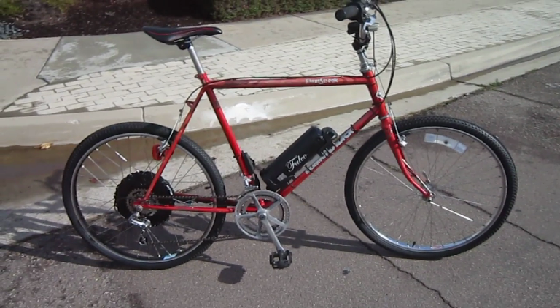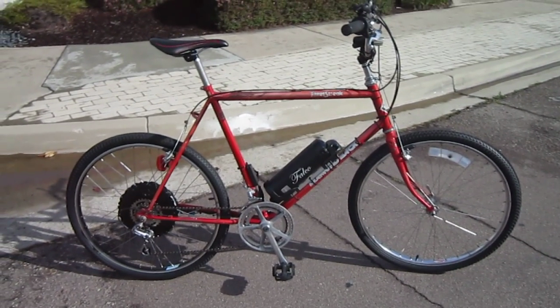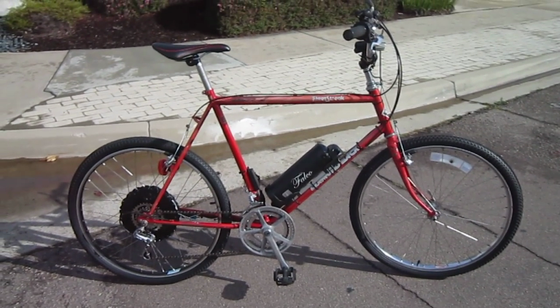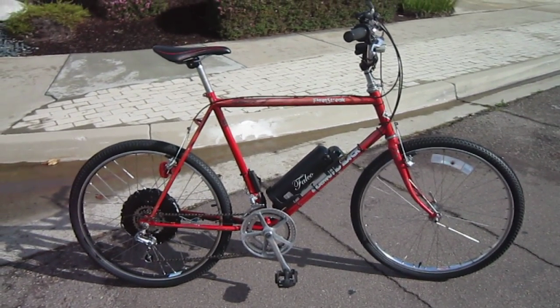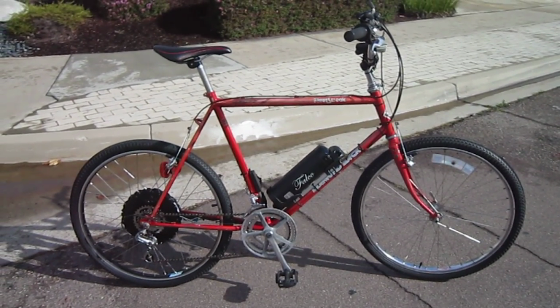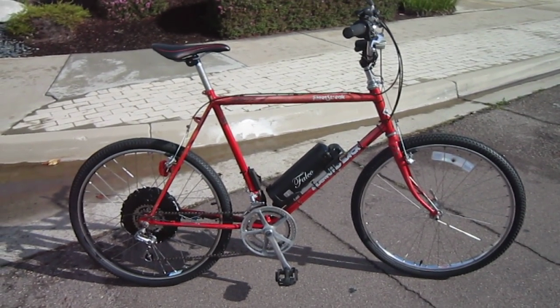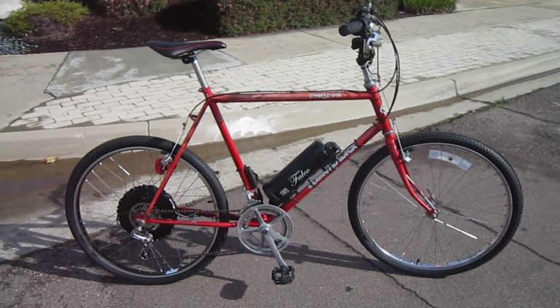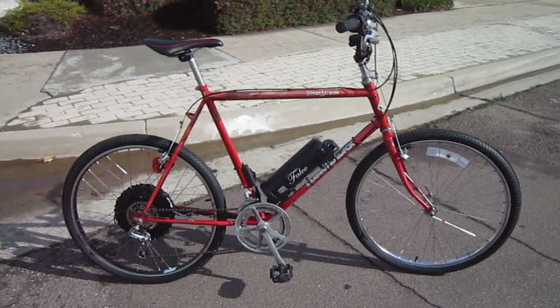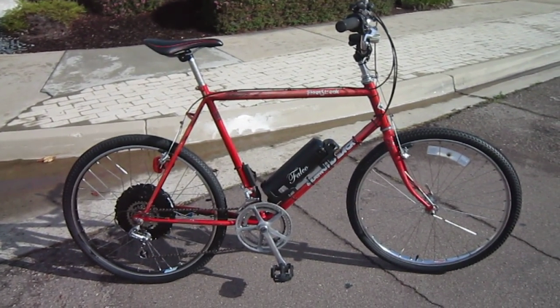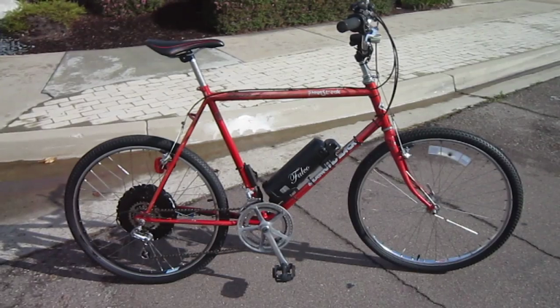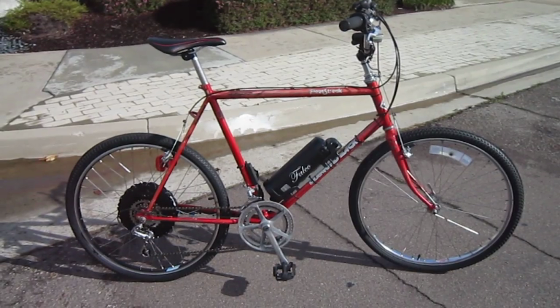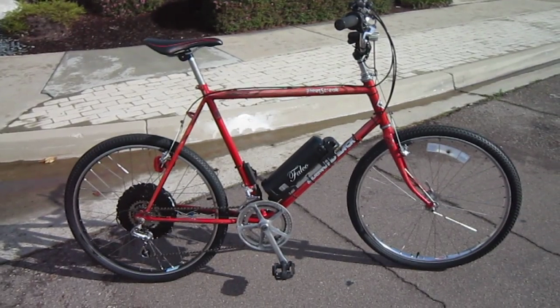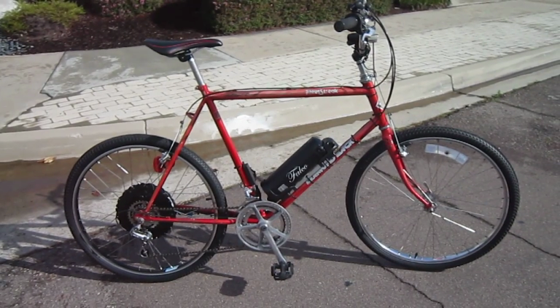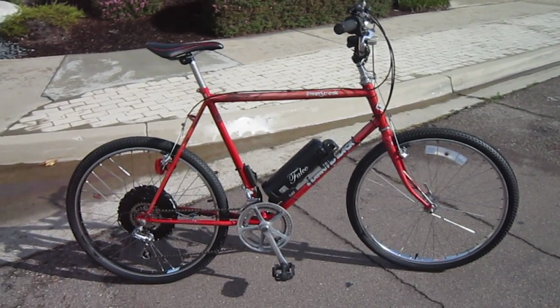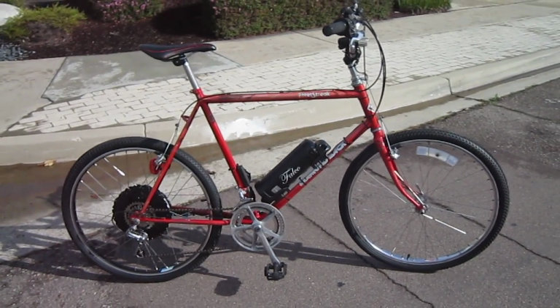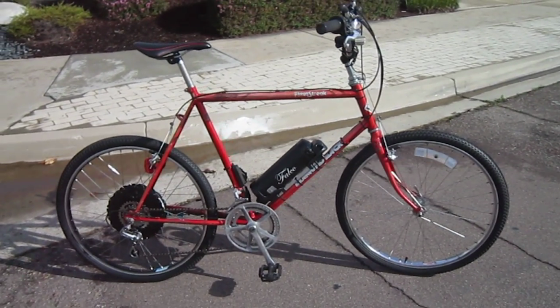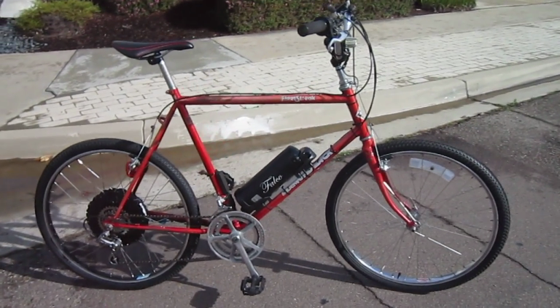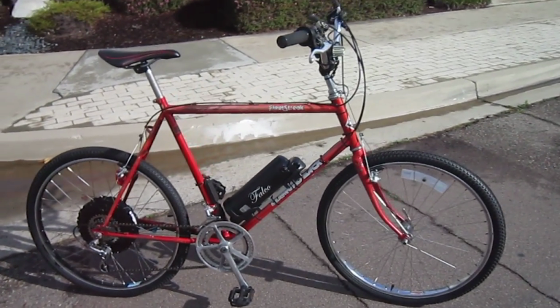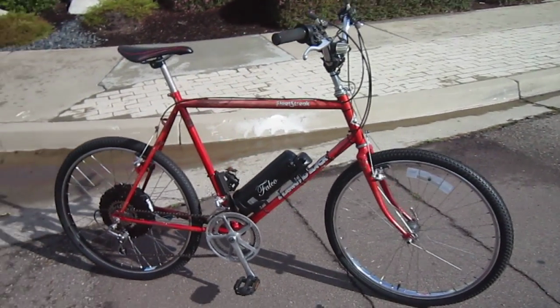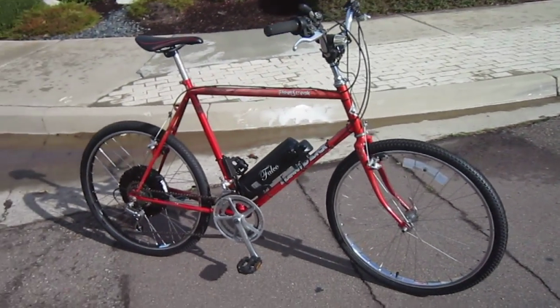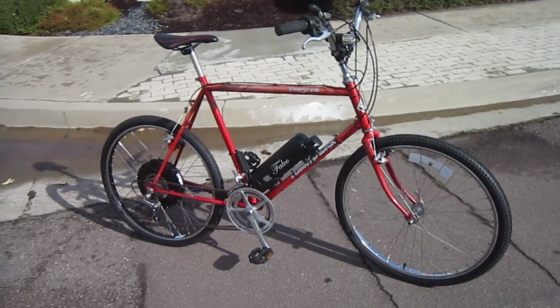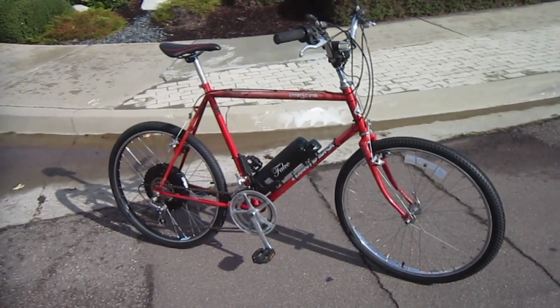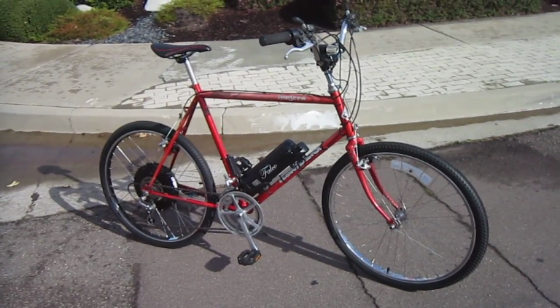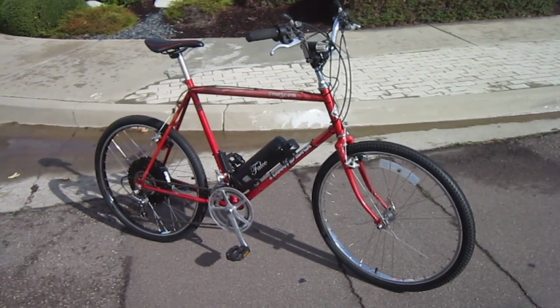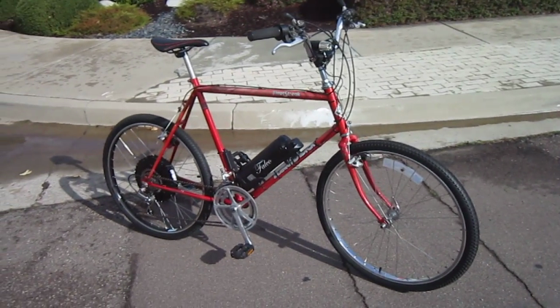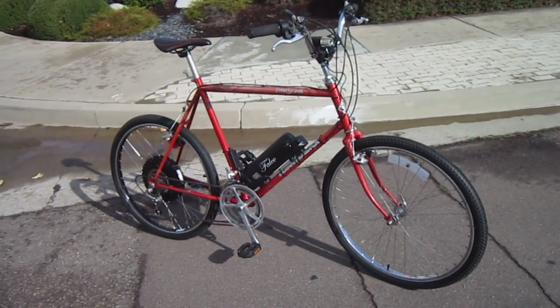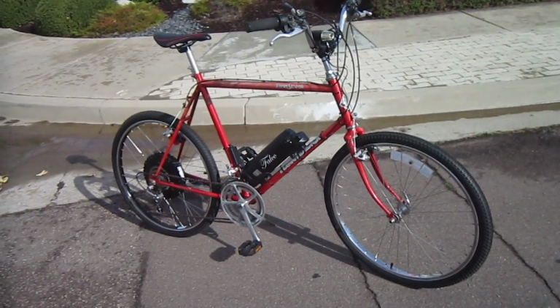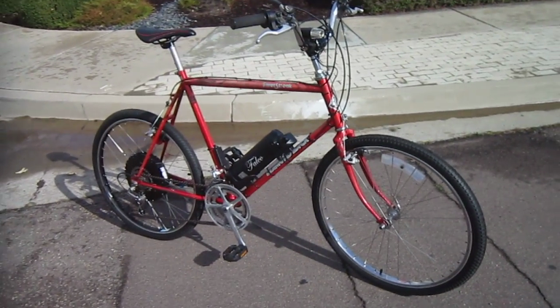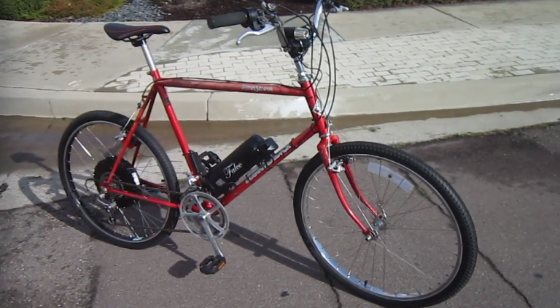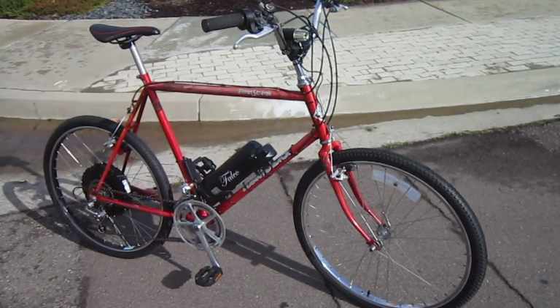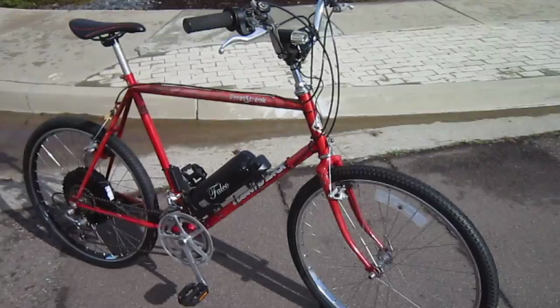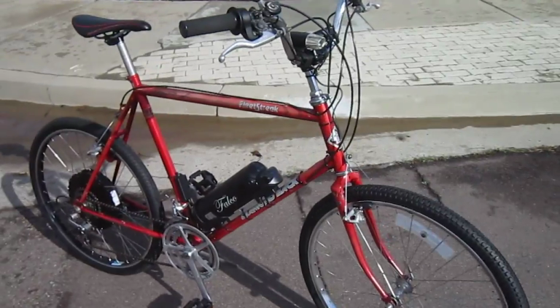Here we are at Turbo Bob's Bicycle Blog video series, and today I am with the installed Falco e-conversion system. I put this on kind of an old school Diamondback comfort slash mountain bike, and so far things are going great.